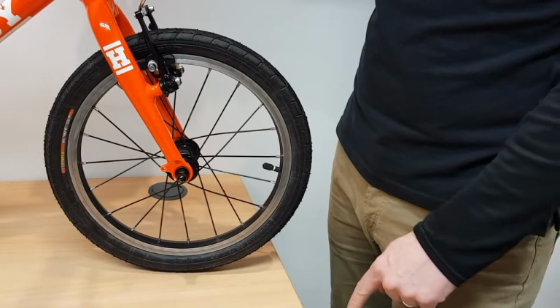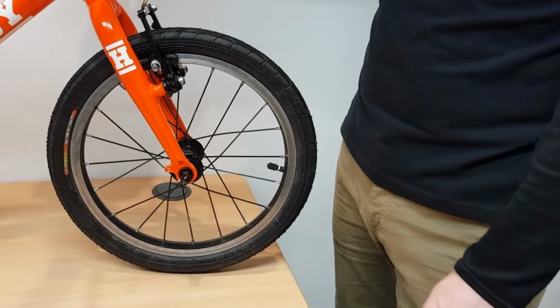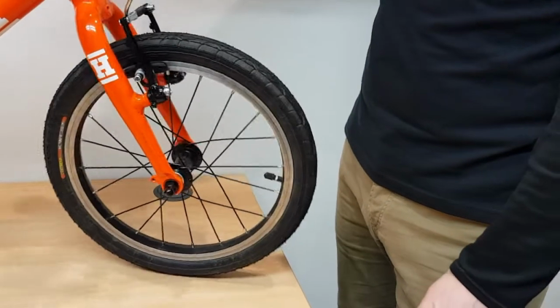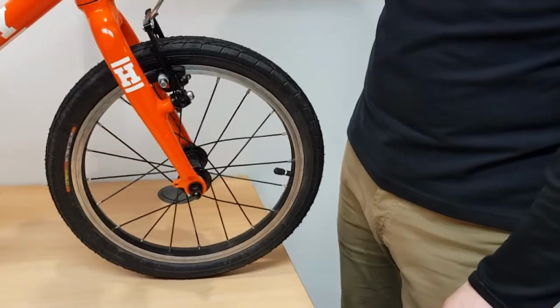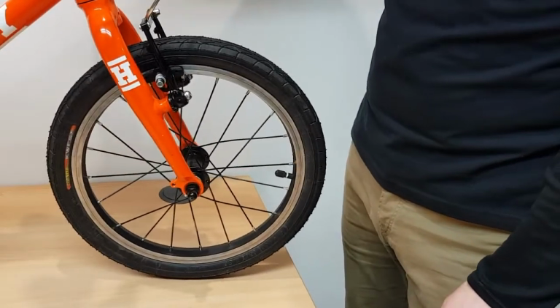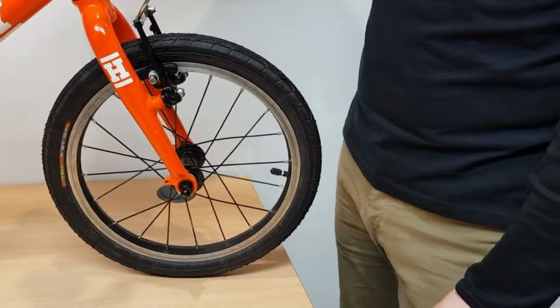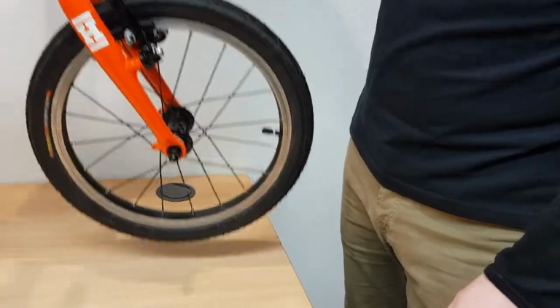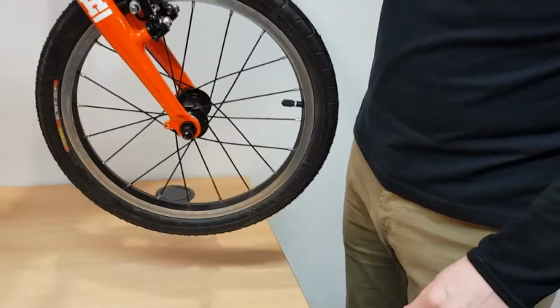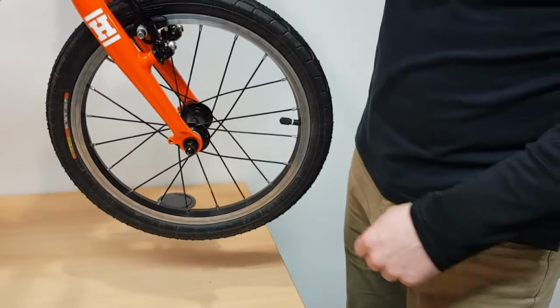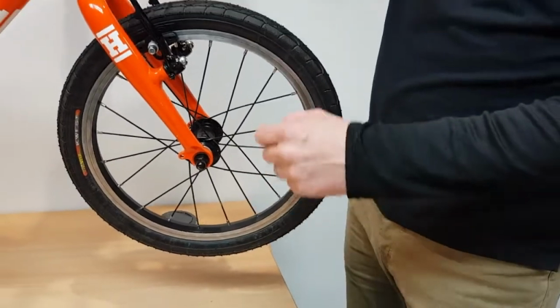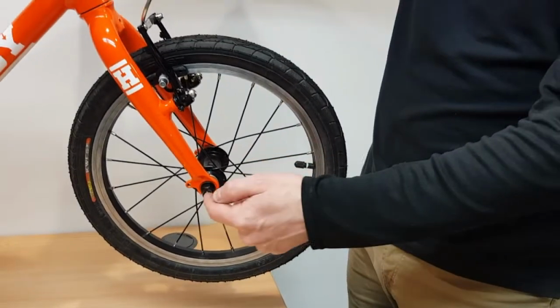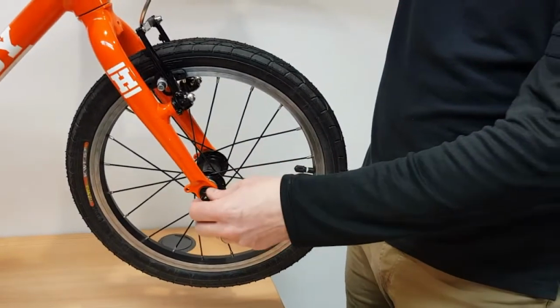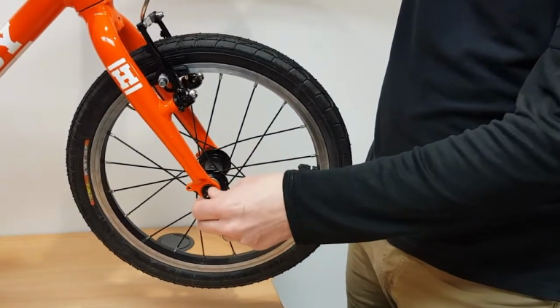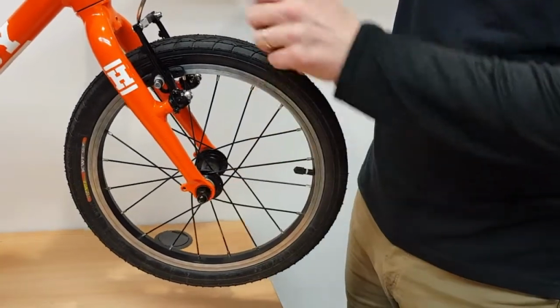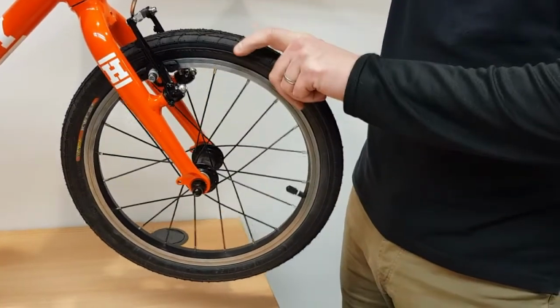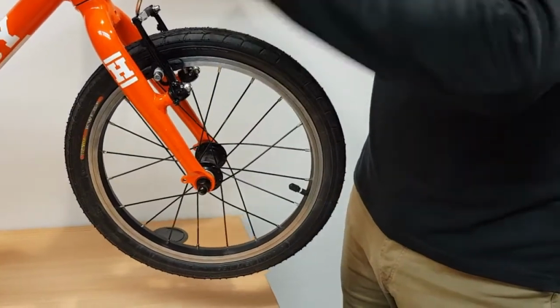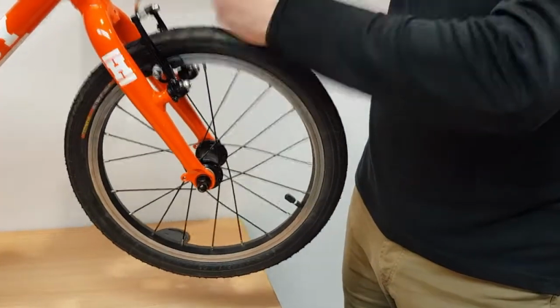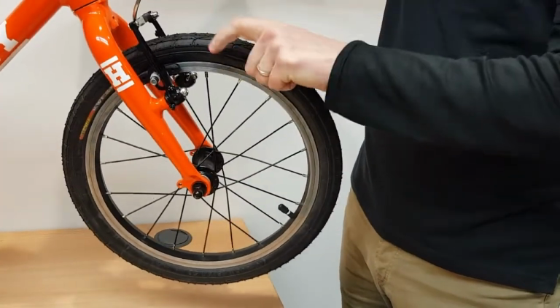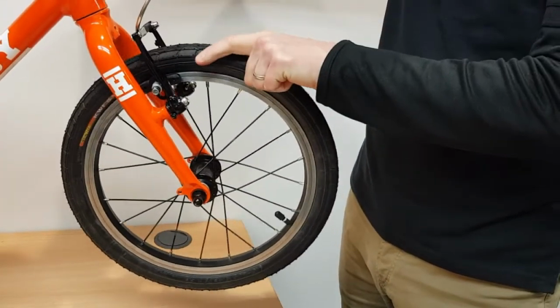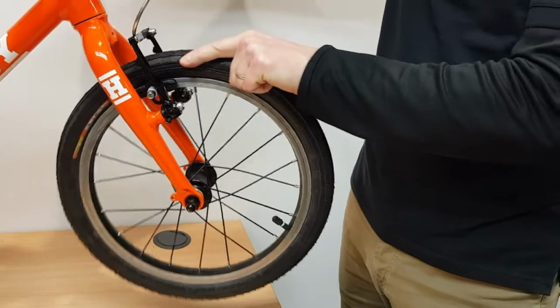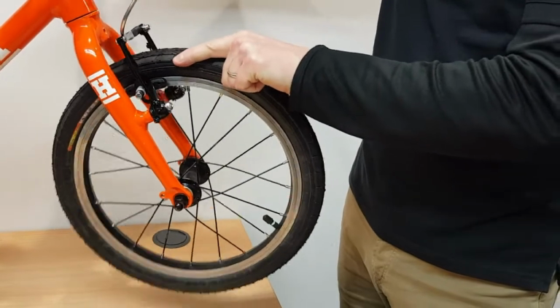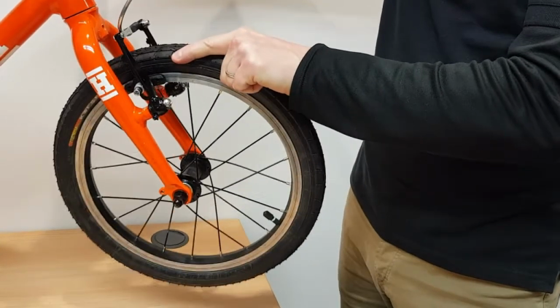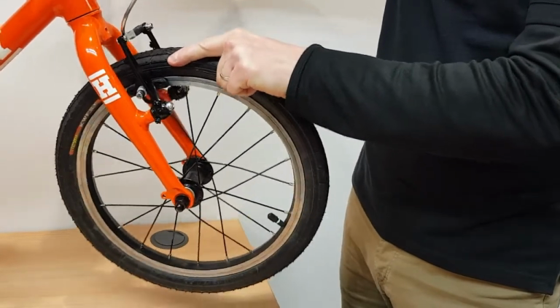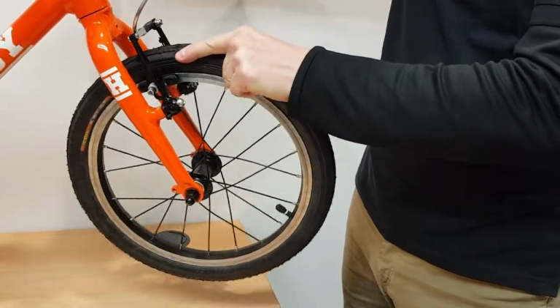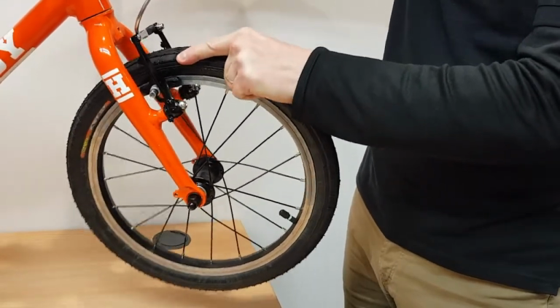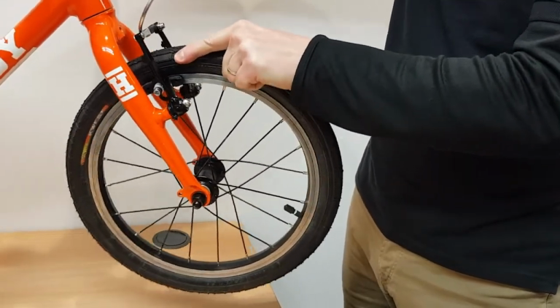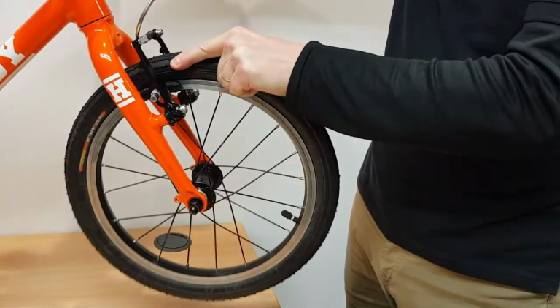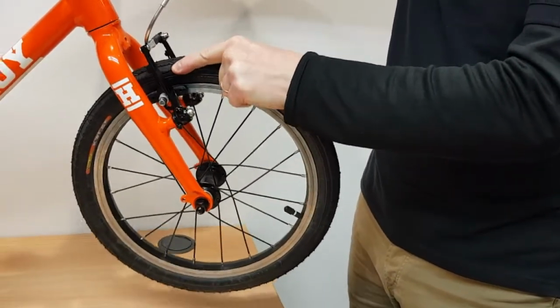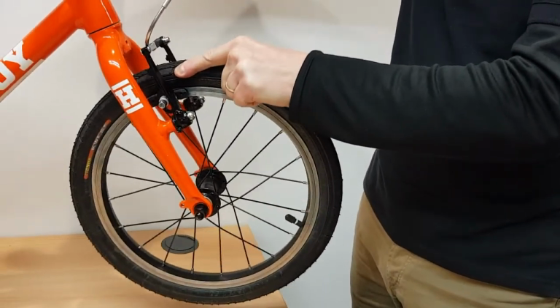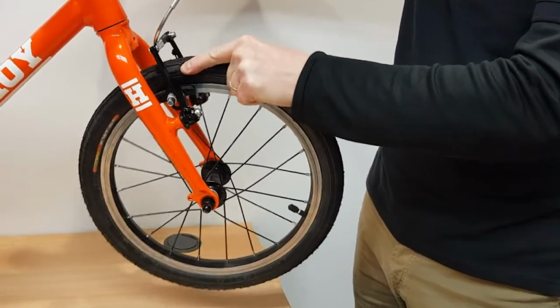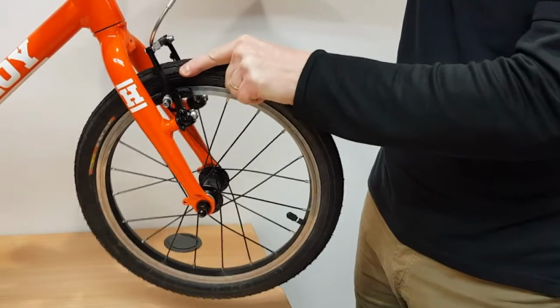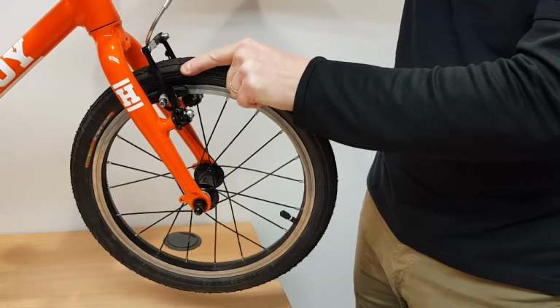The last thing you need to do is a safety check. Lift the bike up by the handlebars and you should have no movement at the axle. With a bang on the top, also move it from side to side, give it a big wiggle, and make sure all is tight.